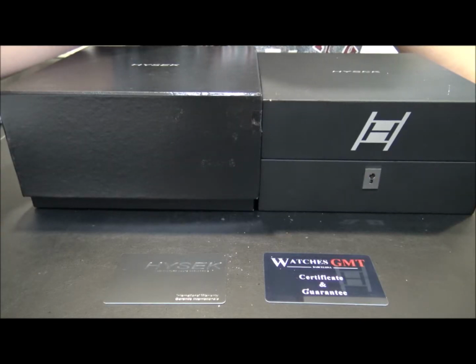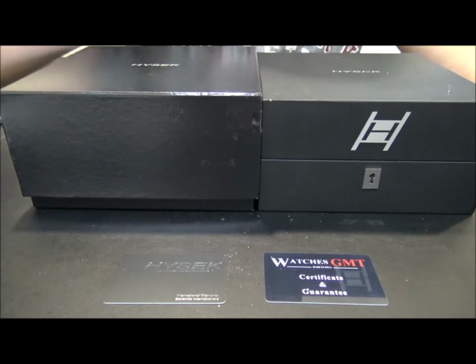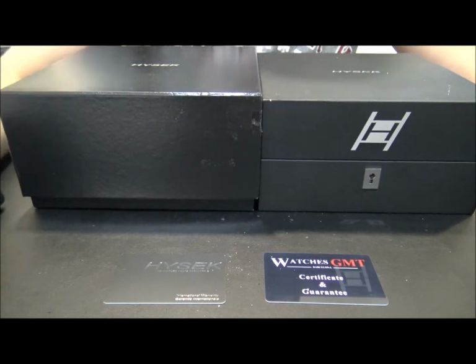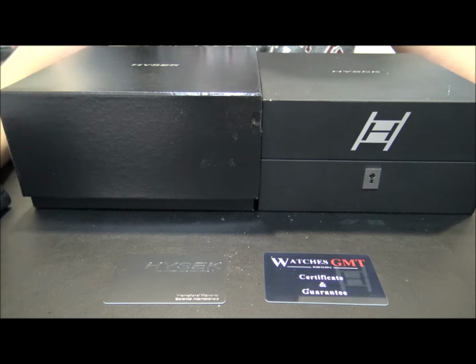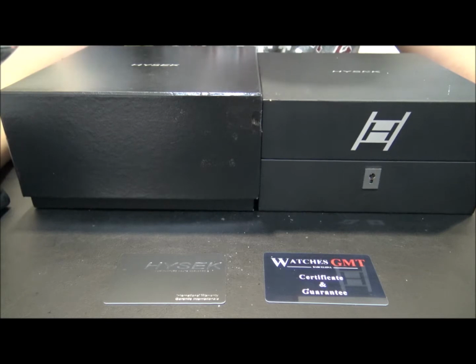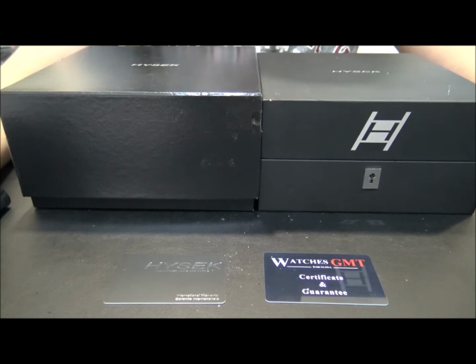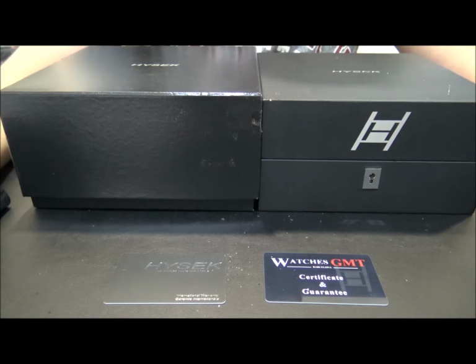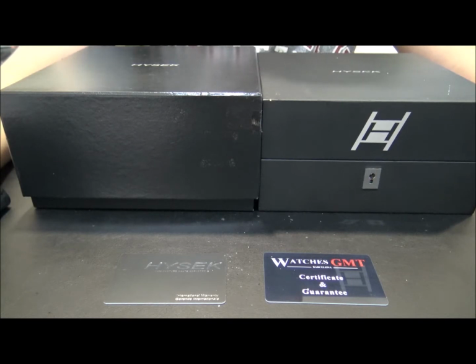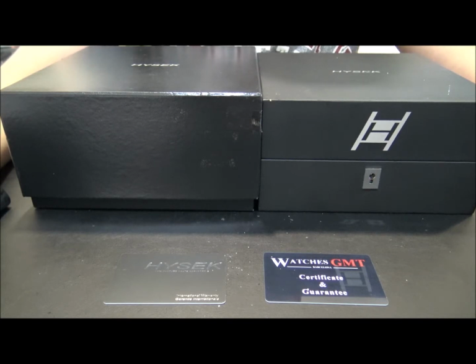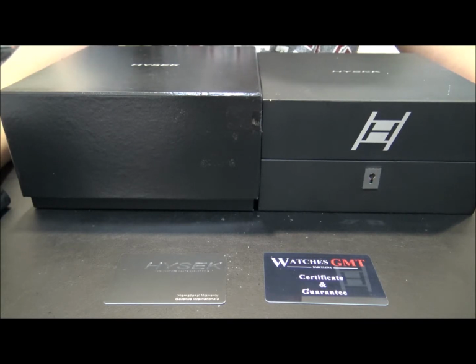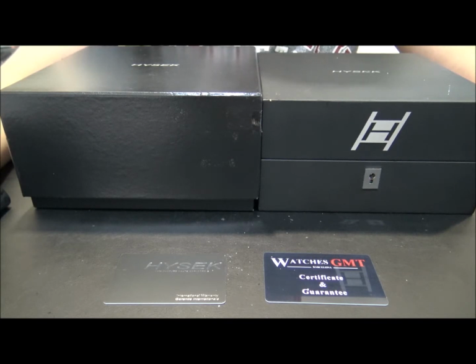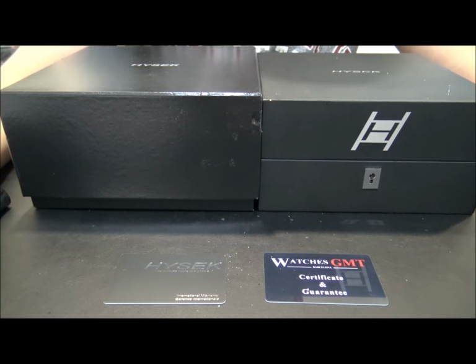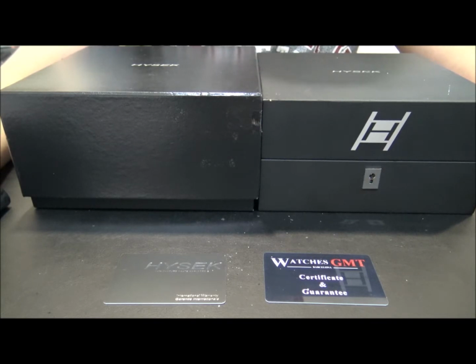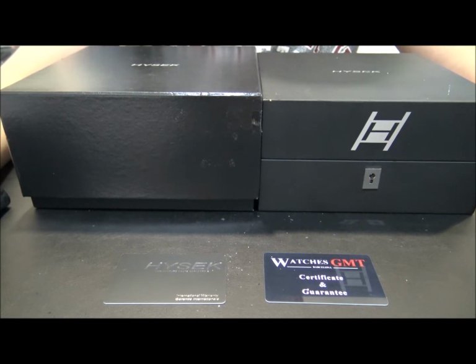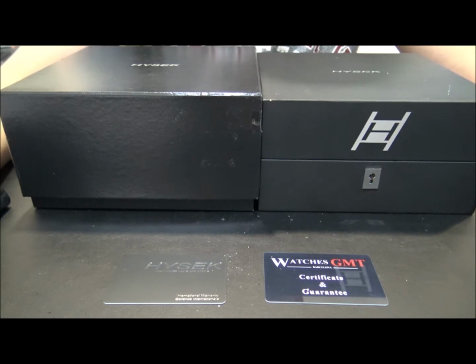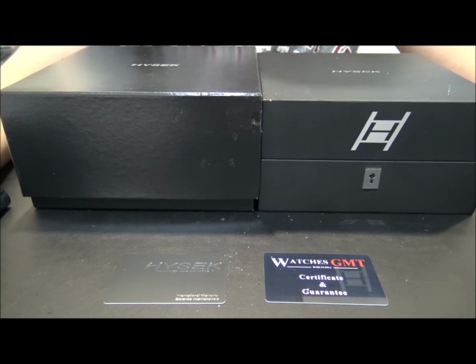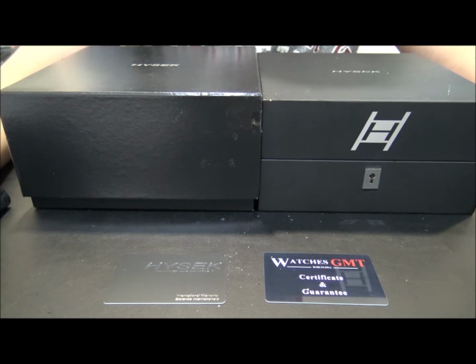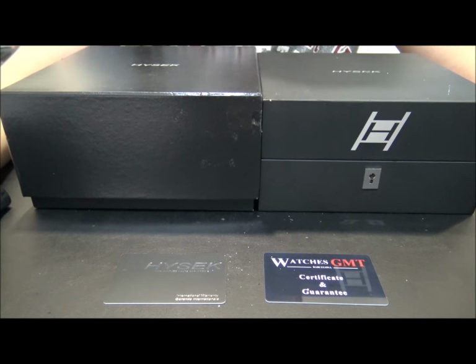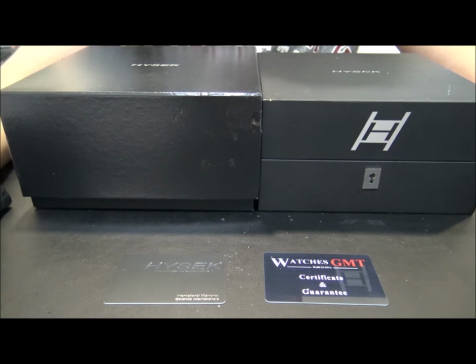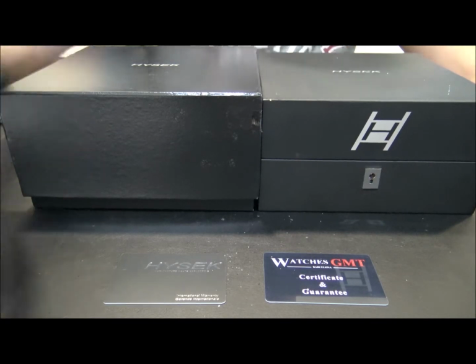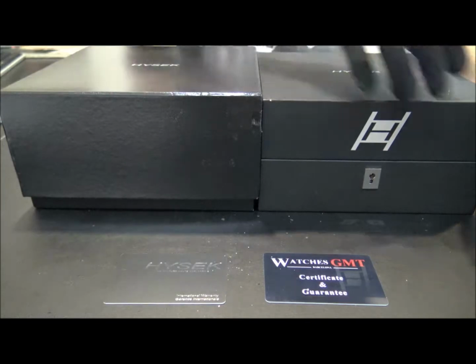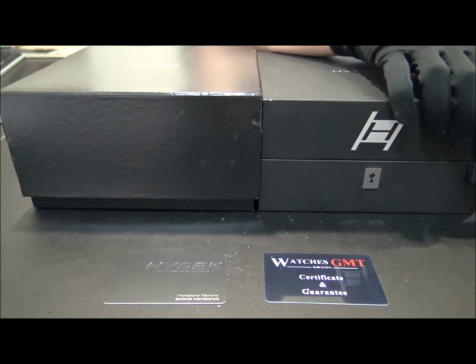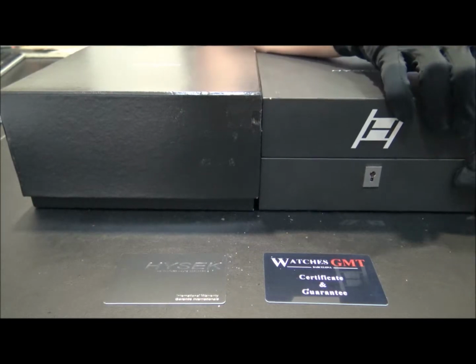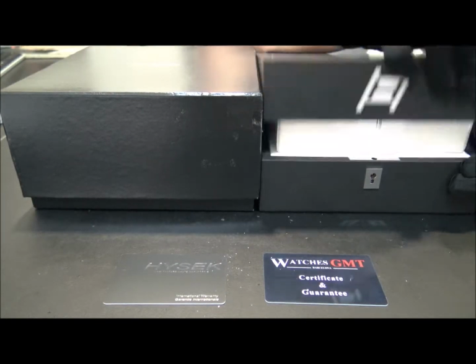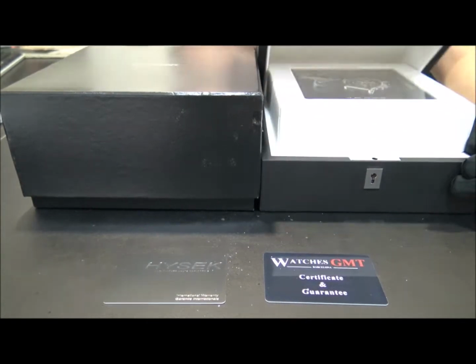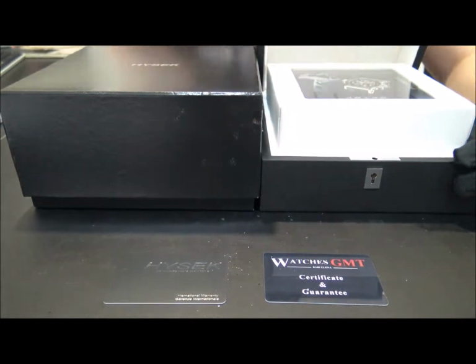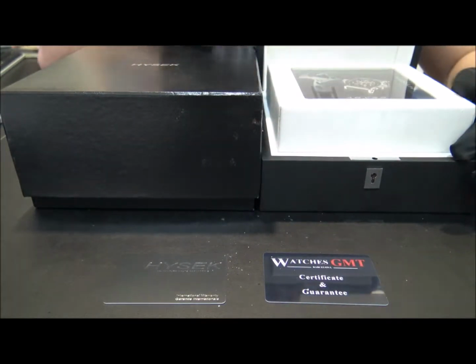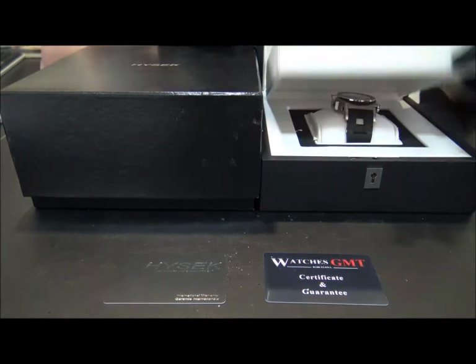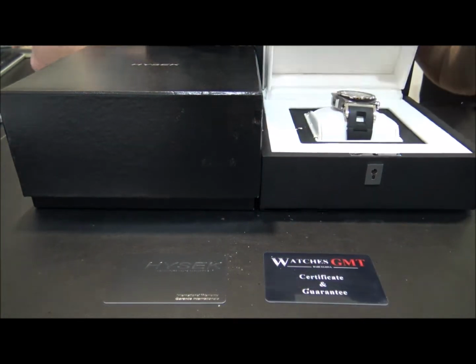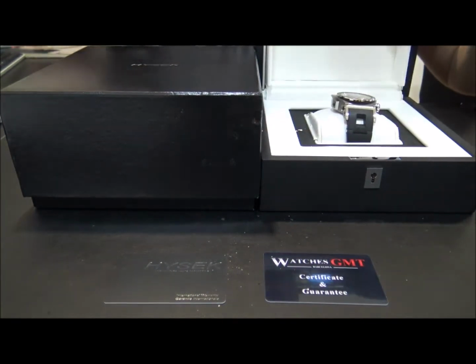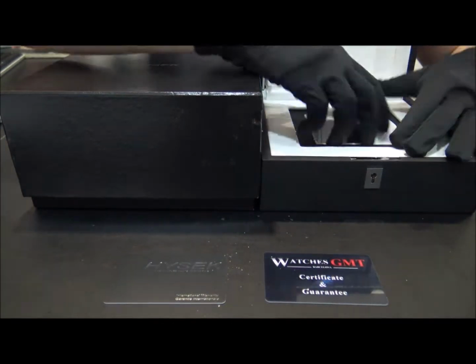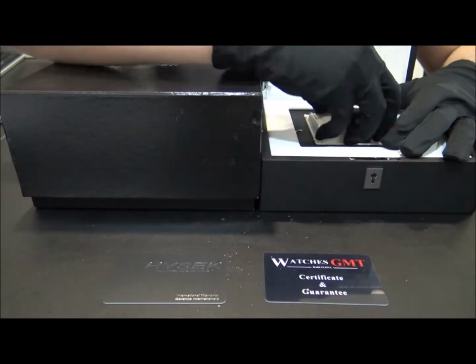Hello, we are Watches GMT, we buy and sell luxury watches. Today we want to show you a Jorg Hysek.